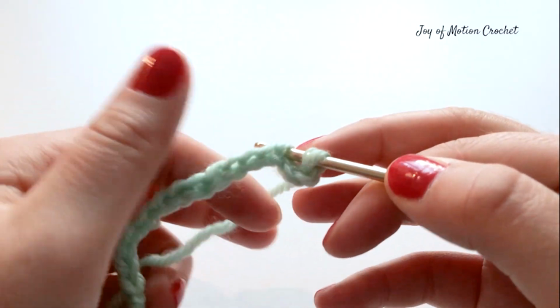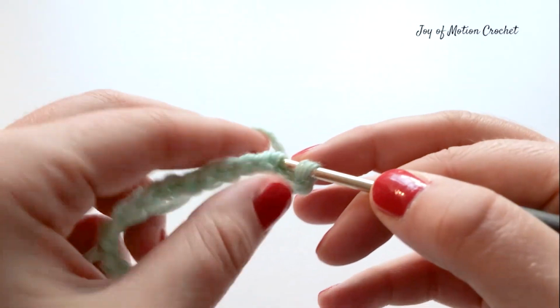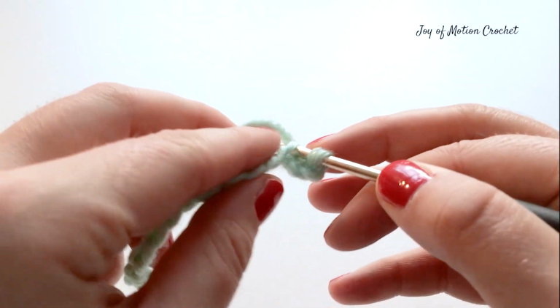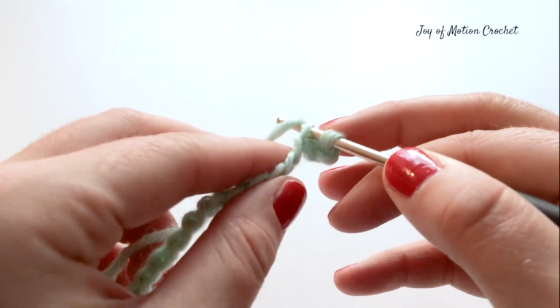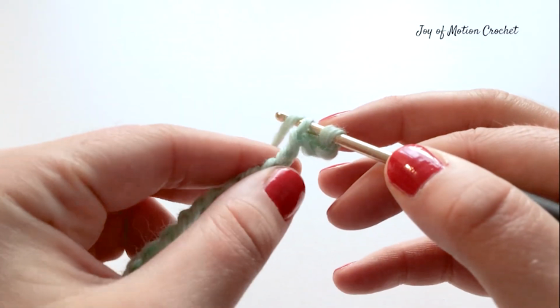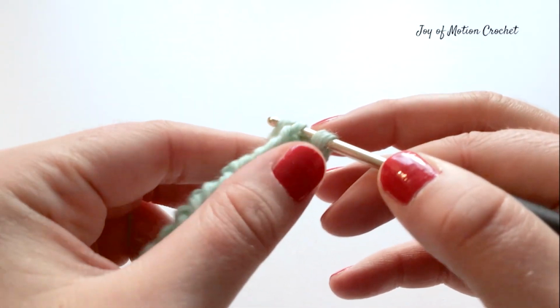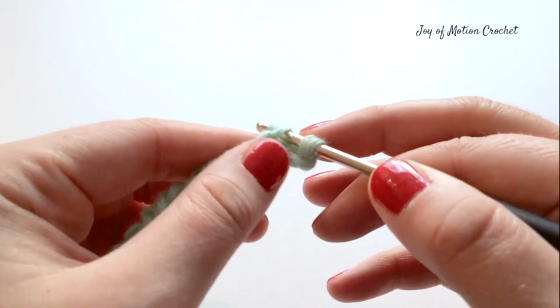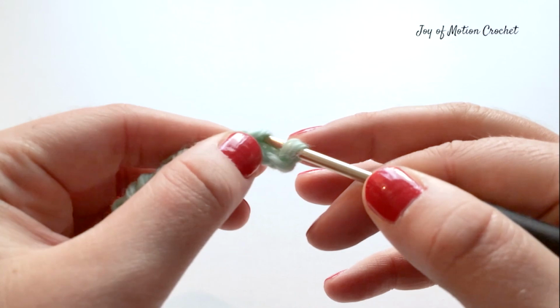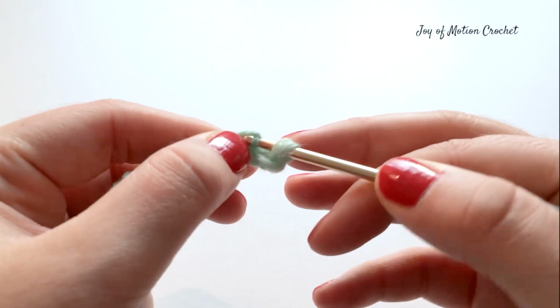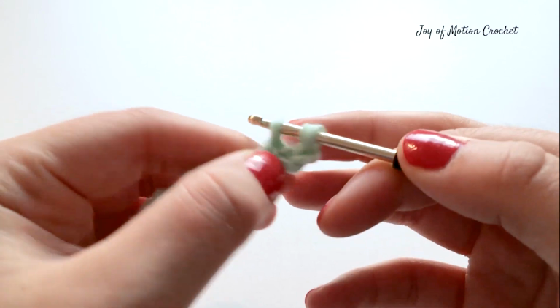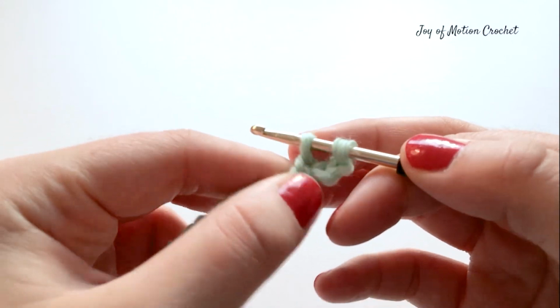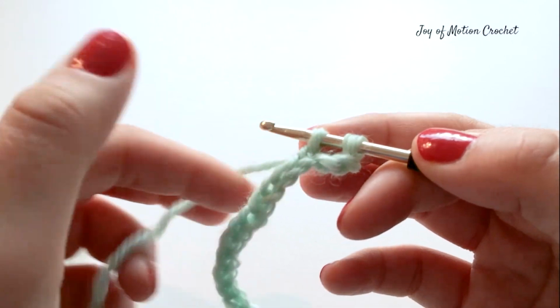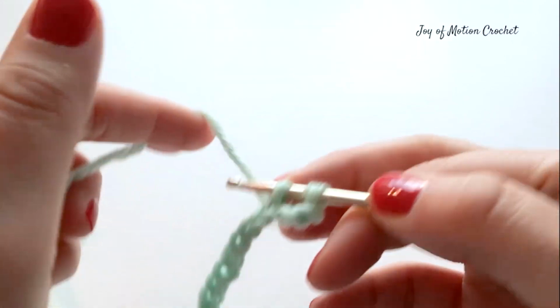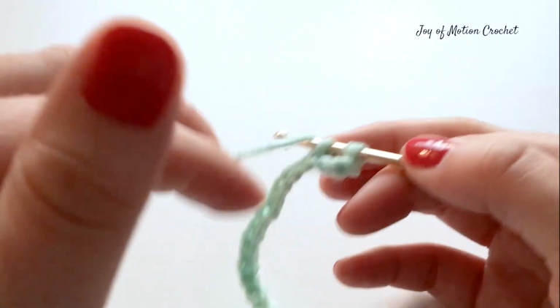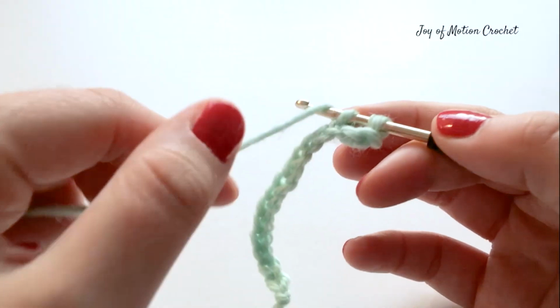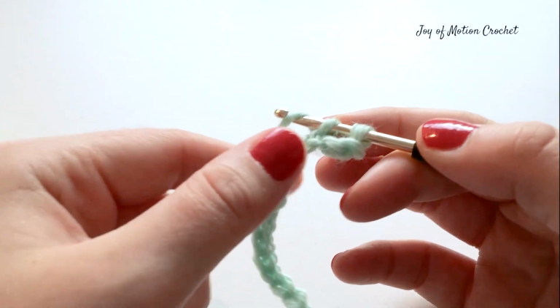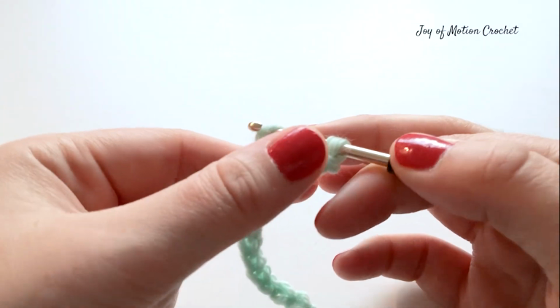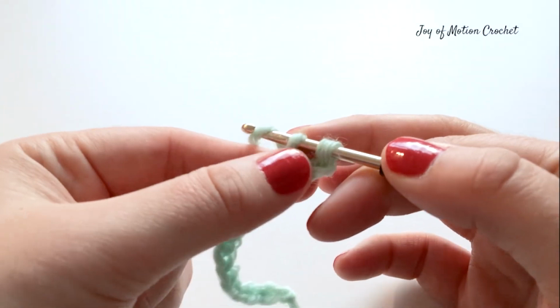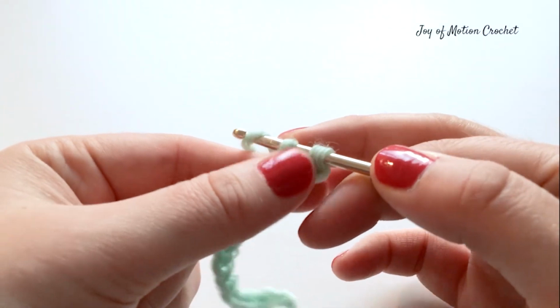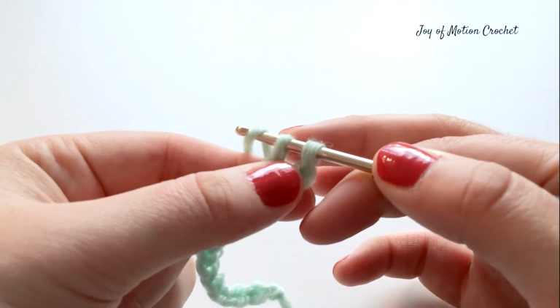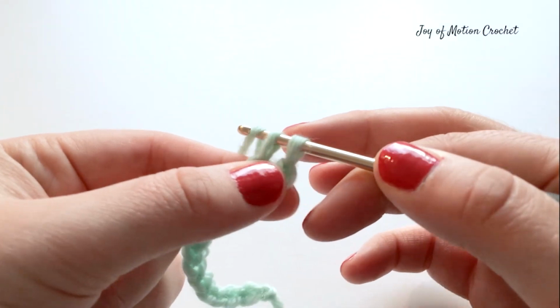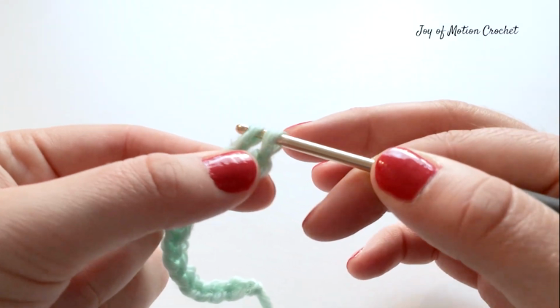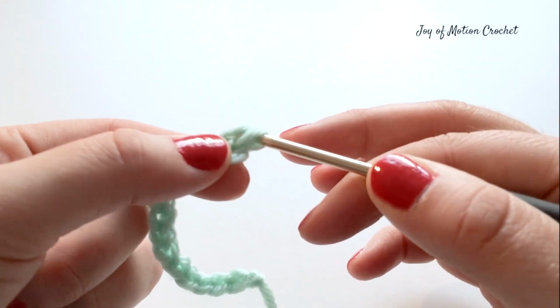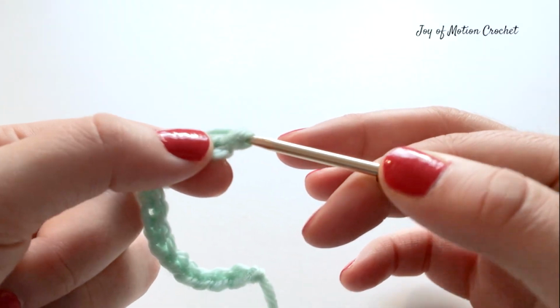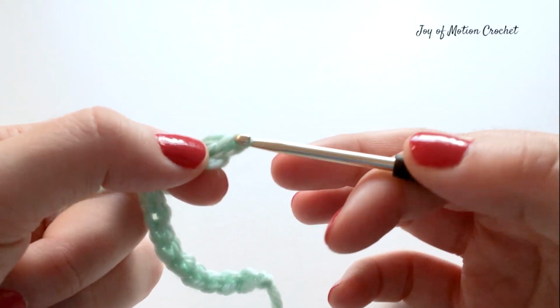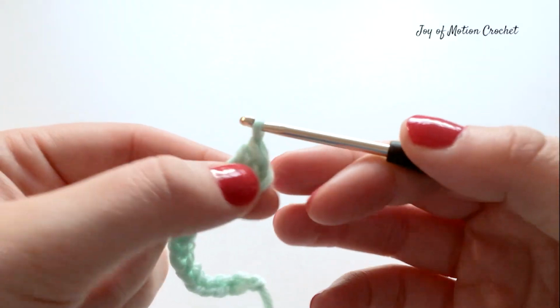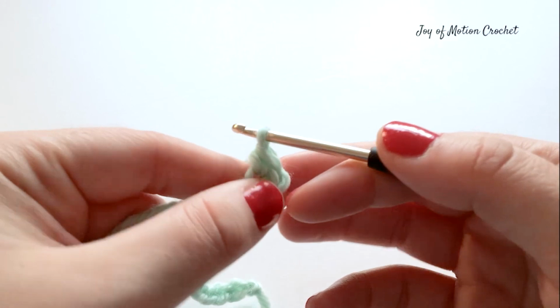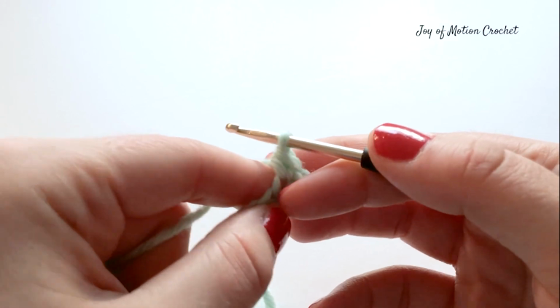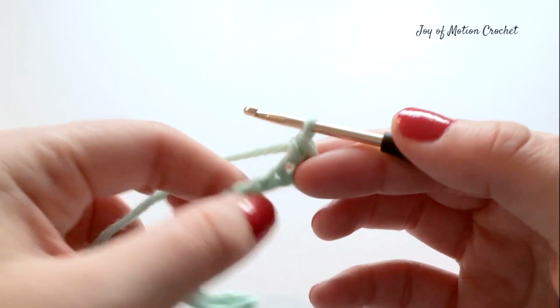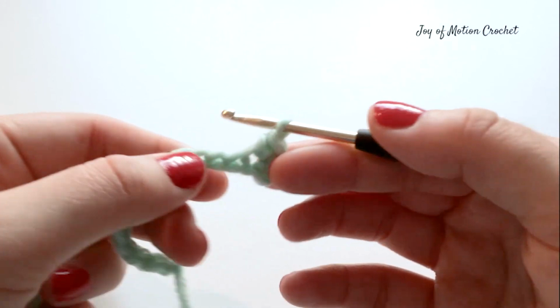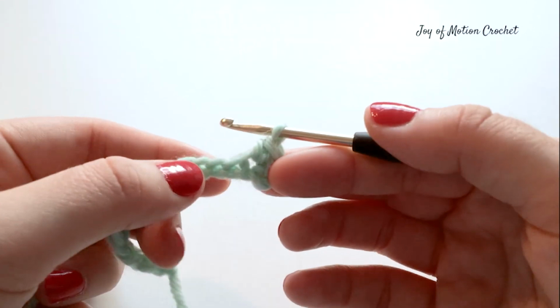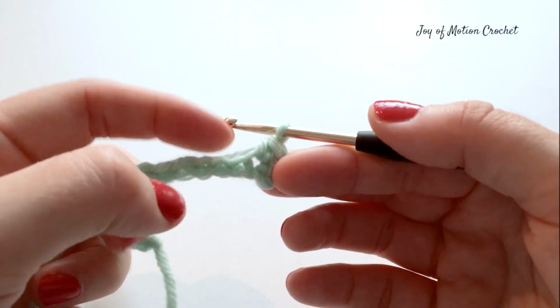Then yarn over and pull up a loop, yarn over and go through both loops you have on your hook. You have now crocheted your first single crochet.